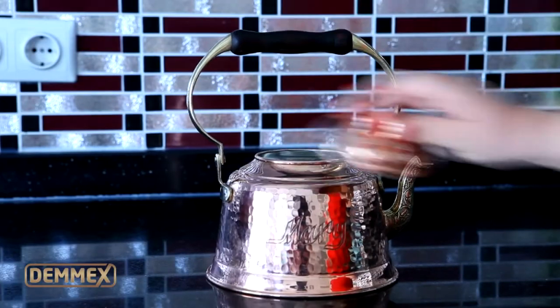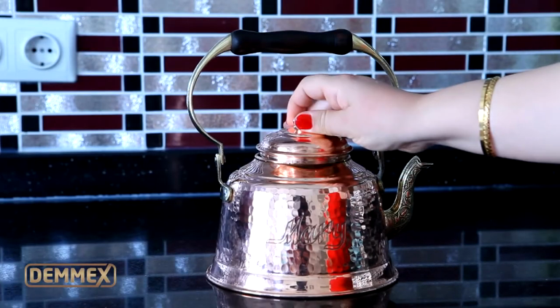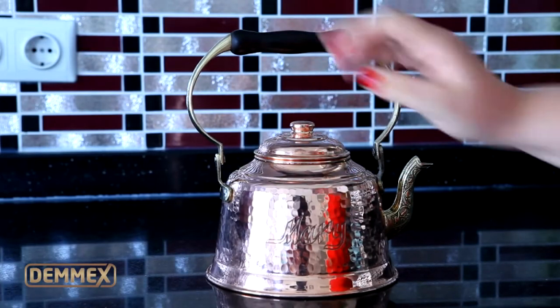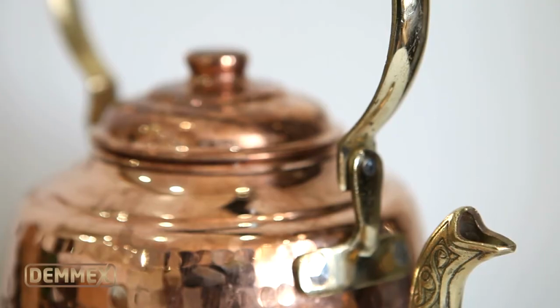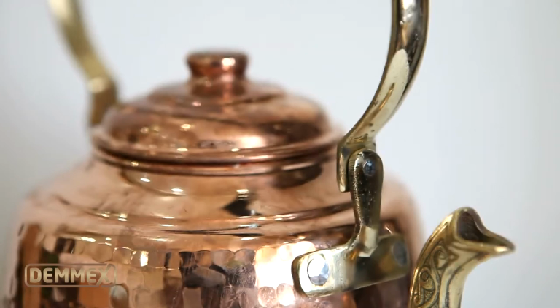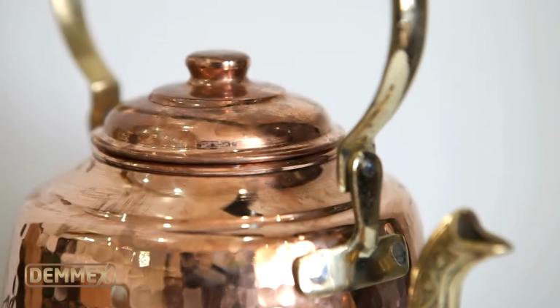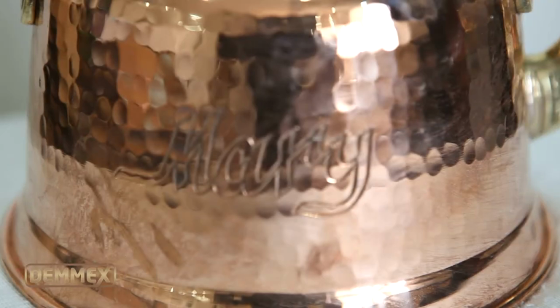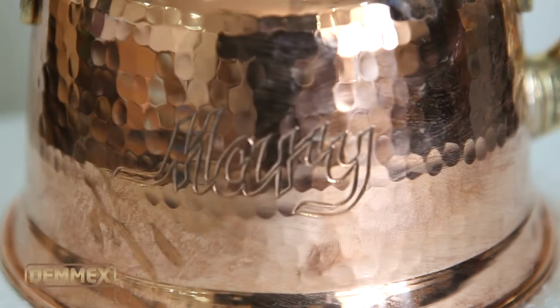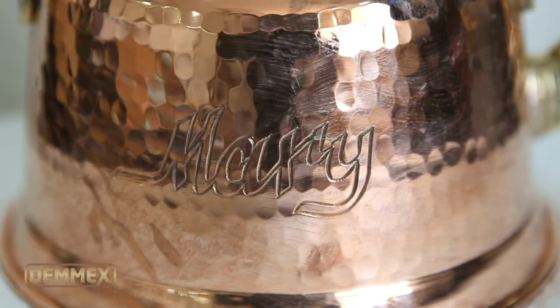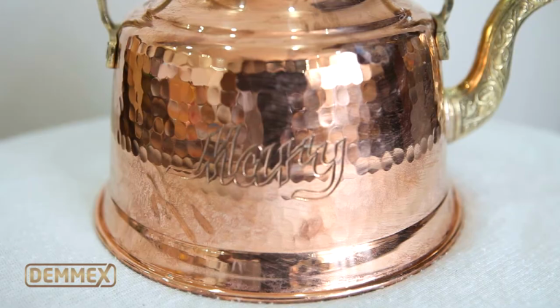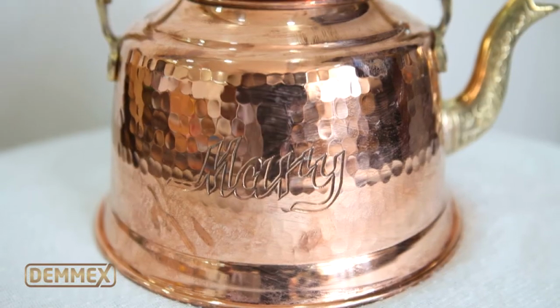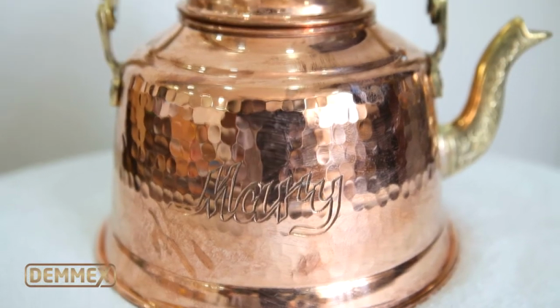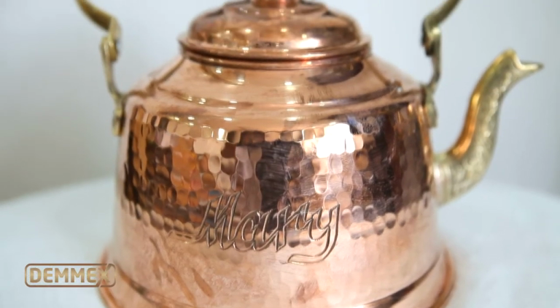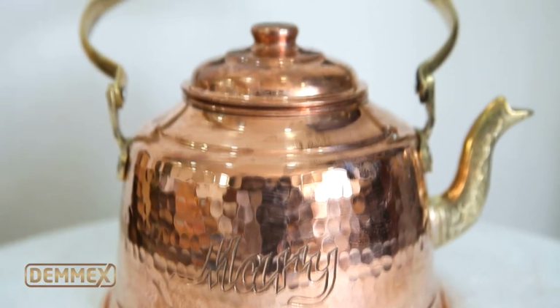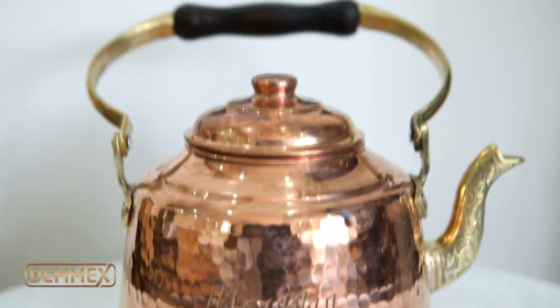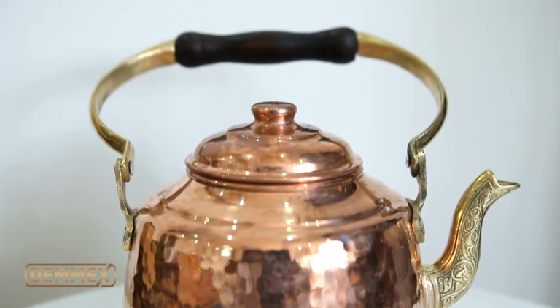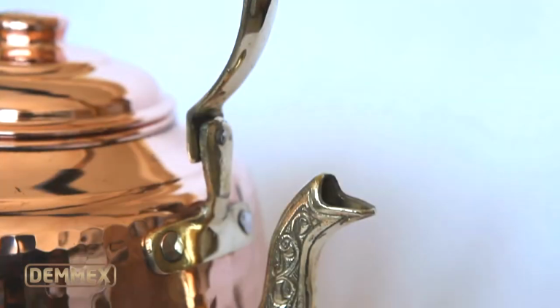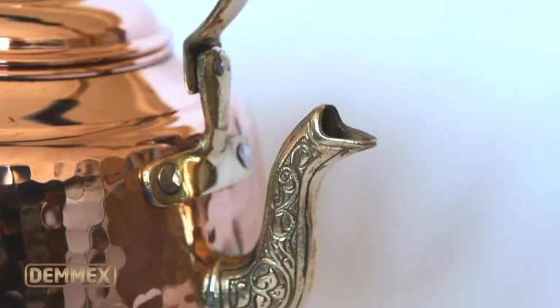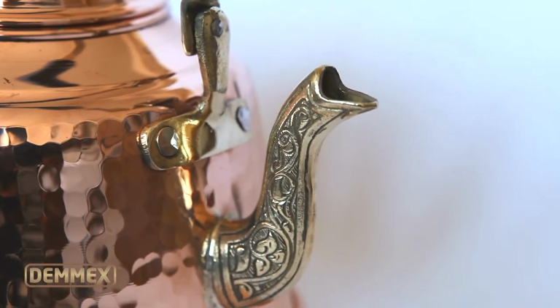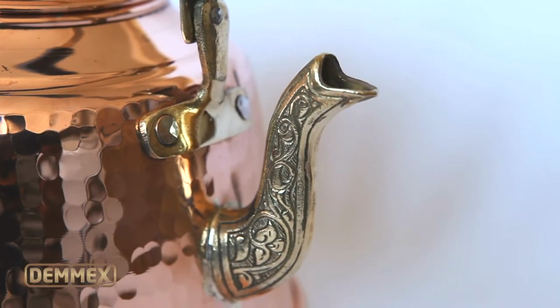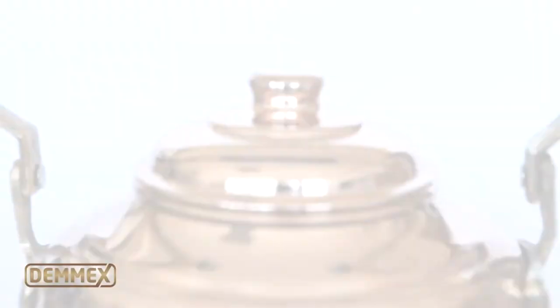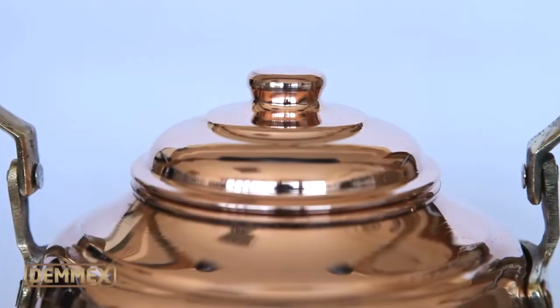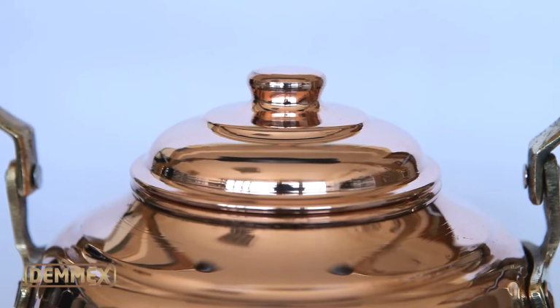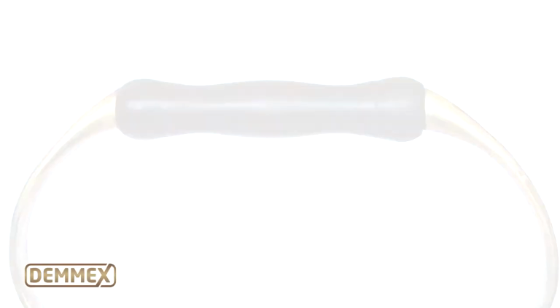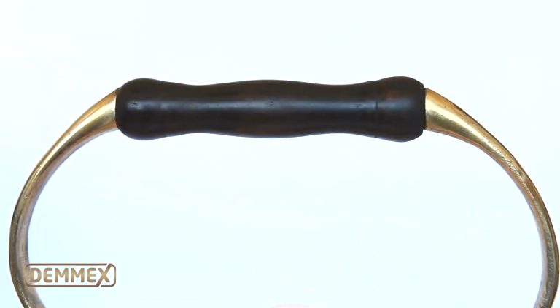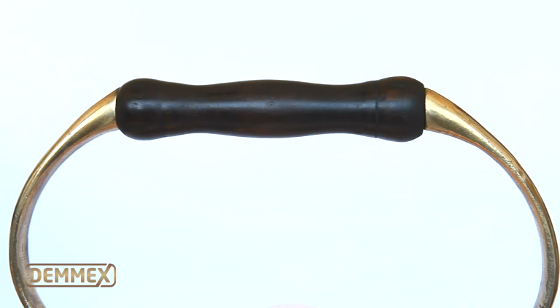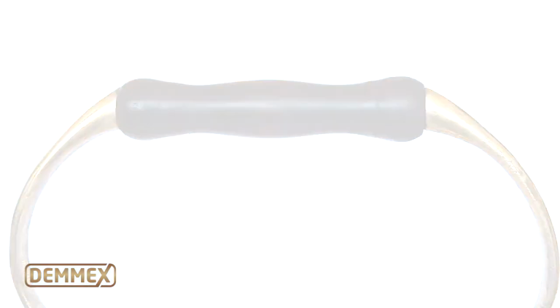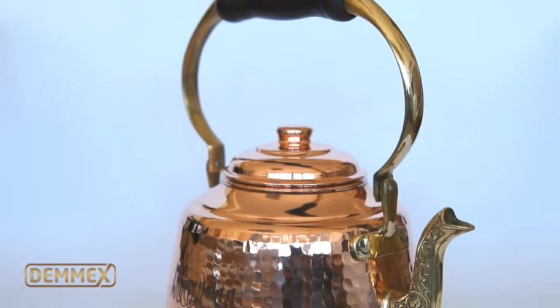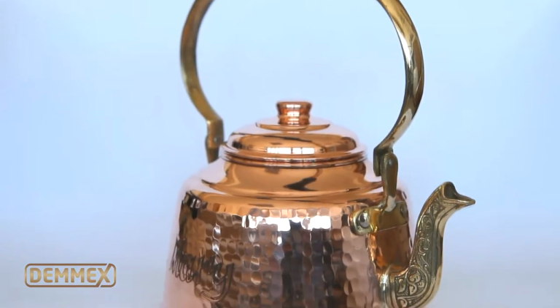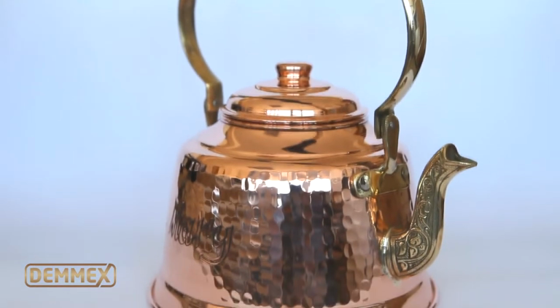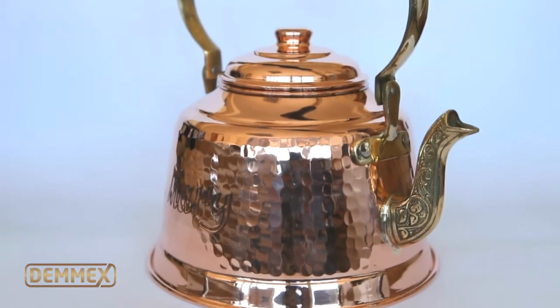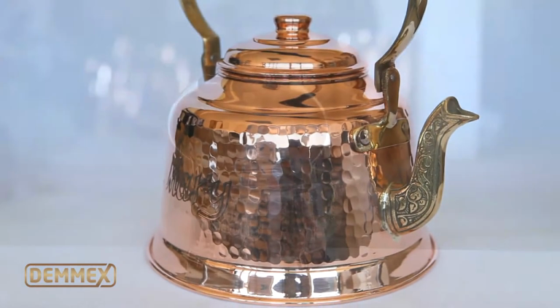Please note that it's completely normal for copper to change color or develop stains. This is normal and expected. Some people like this patina, but if you like the copper shiny, you may occasionally polish it with a copper polish and clean with a soft dry cotton cloth.